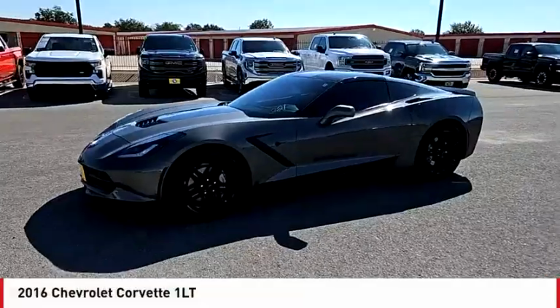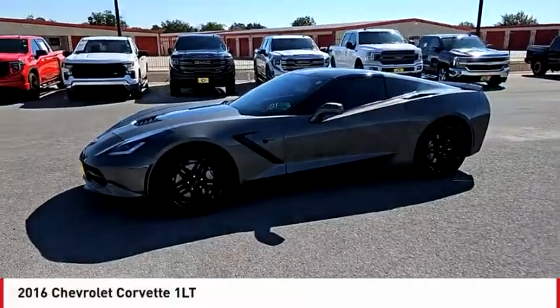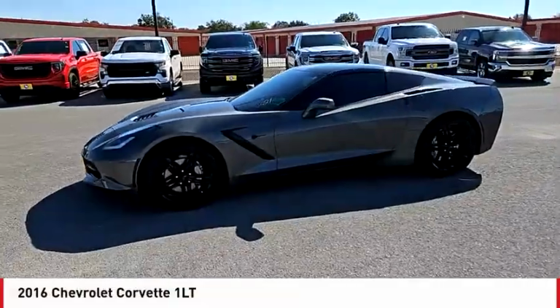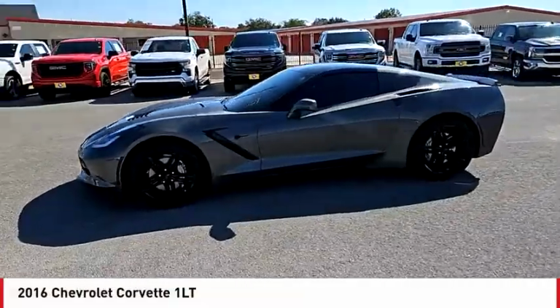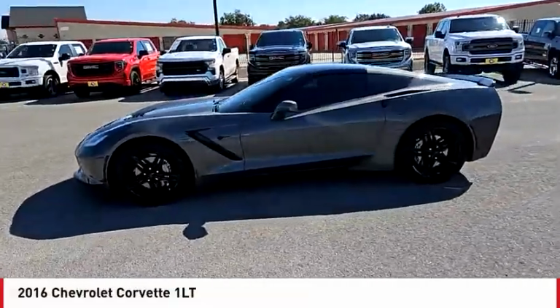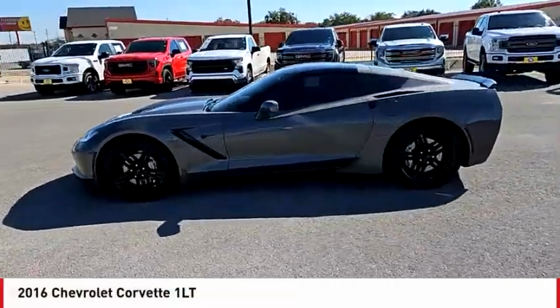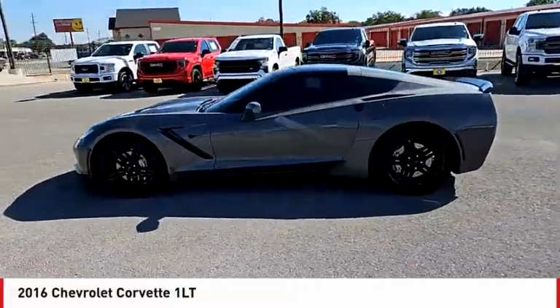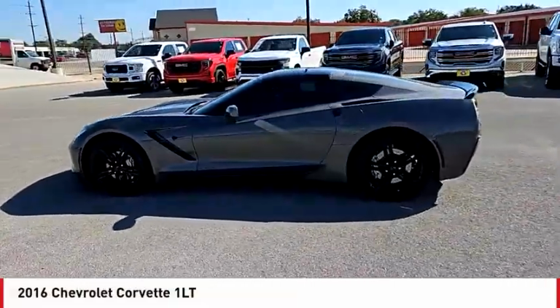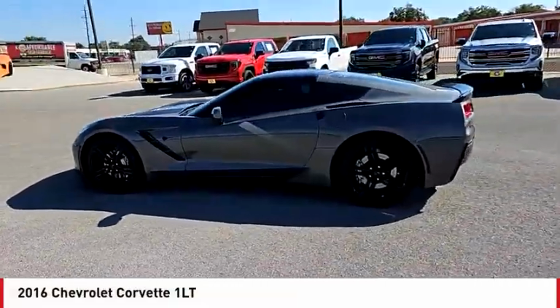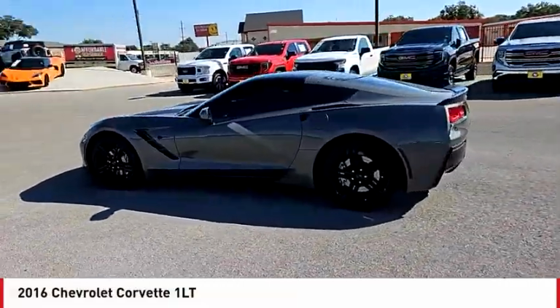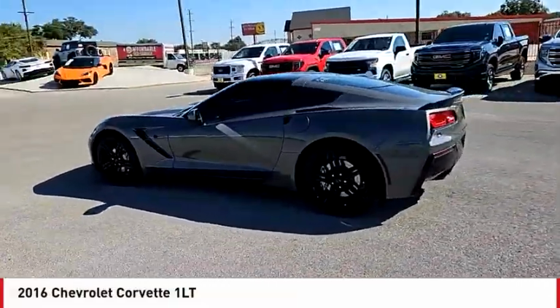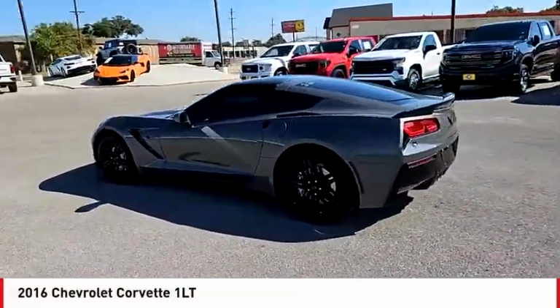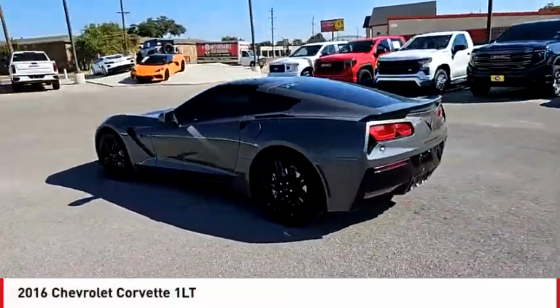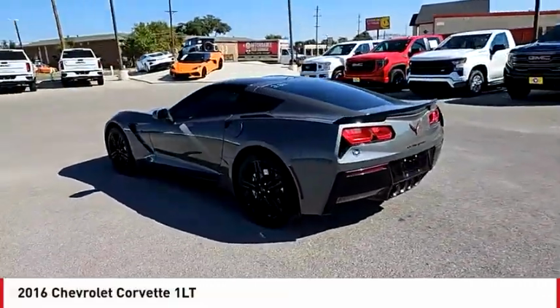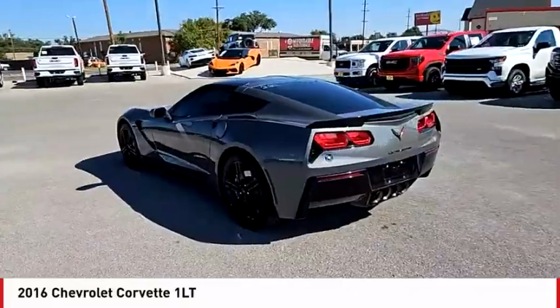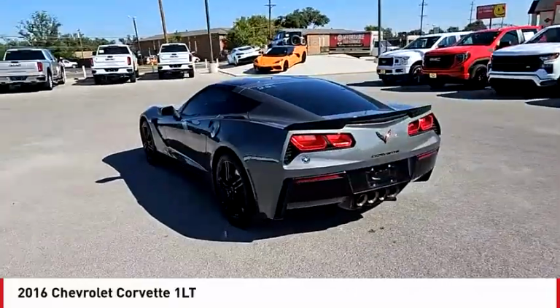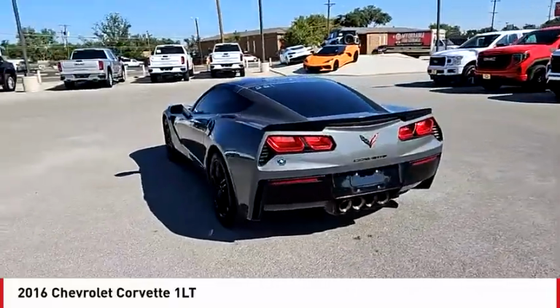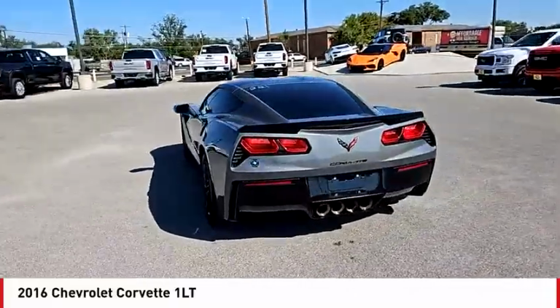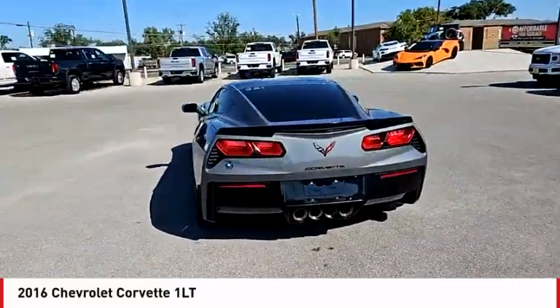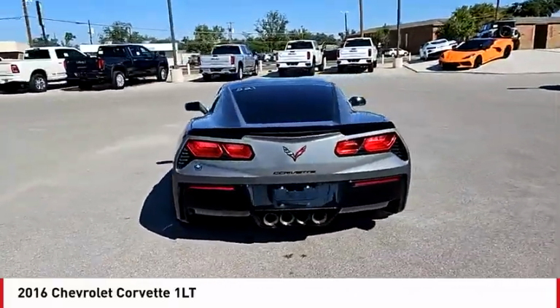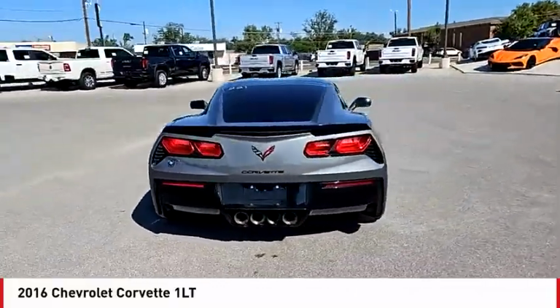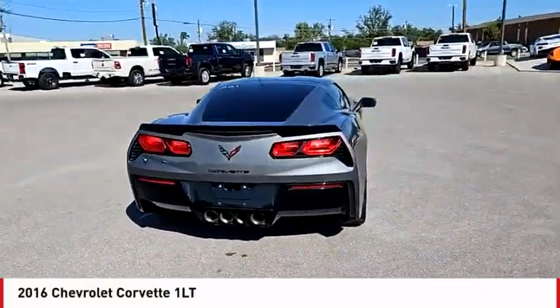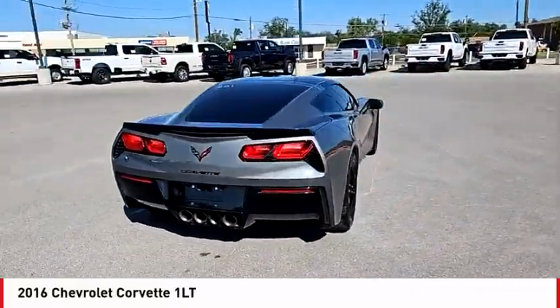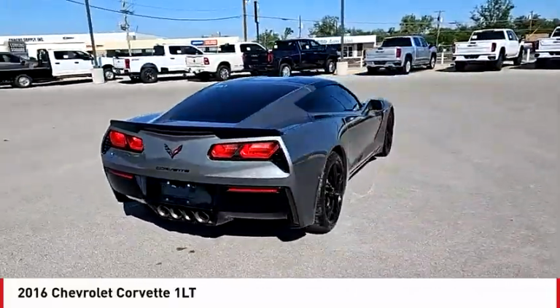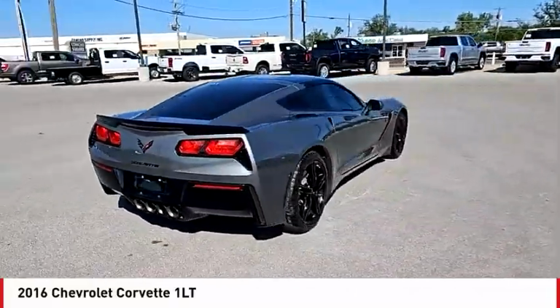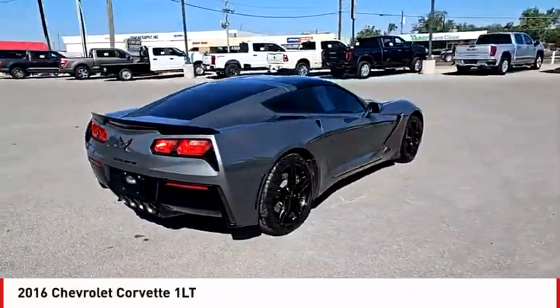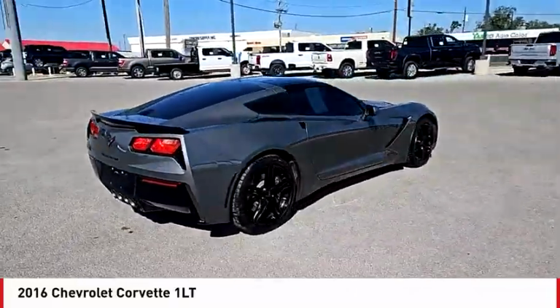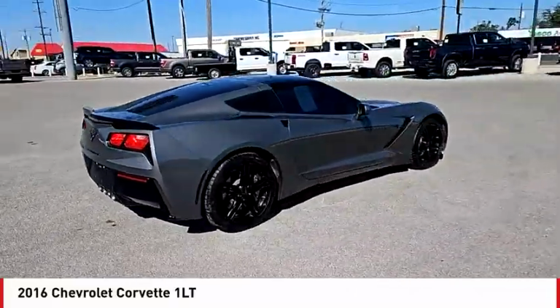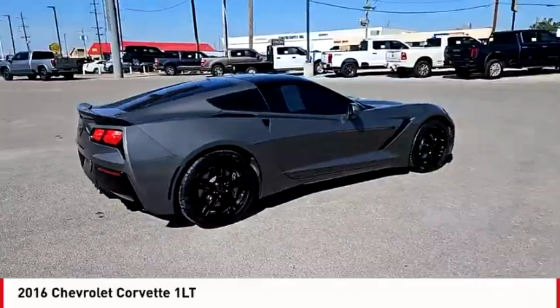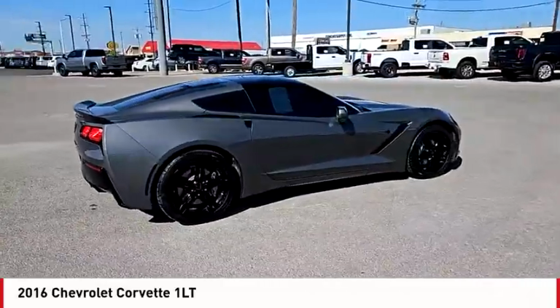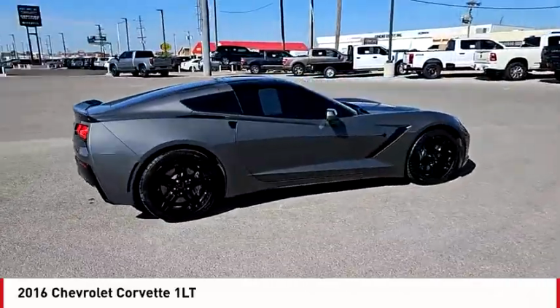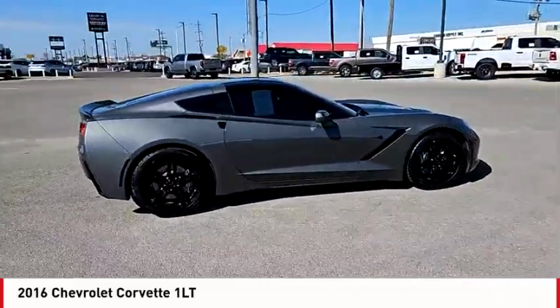Make a great choice today with the 2016 Corvette. The Chevy Corvette is America's best-known nameplate. If you are looking for sharp and fast, the Vette is for you.